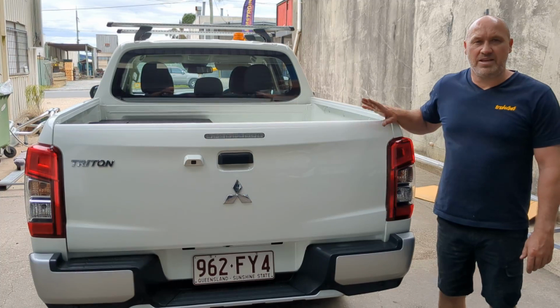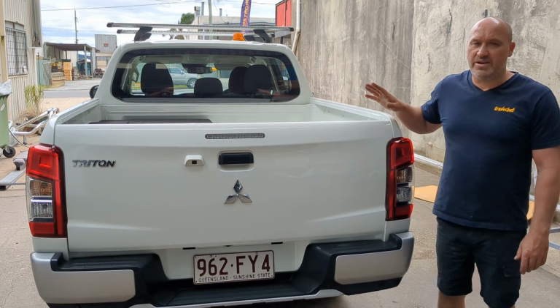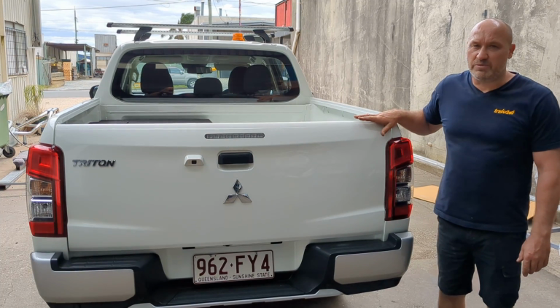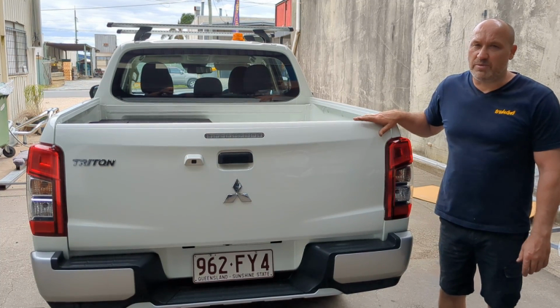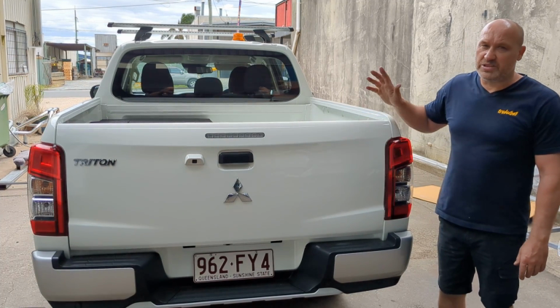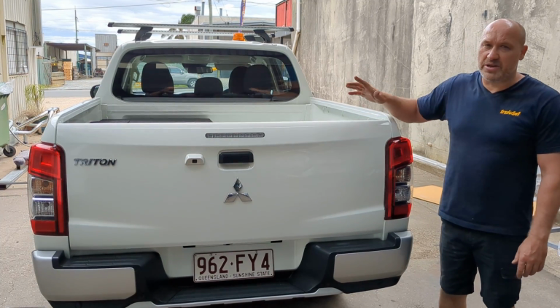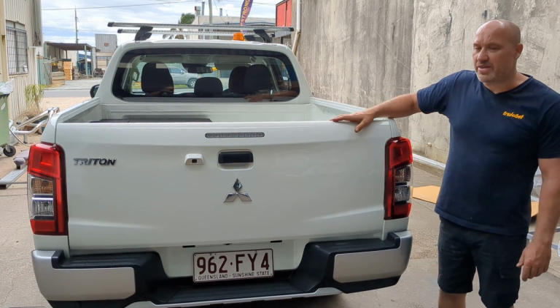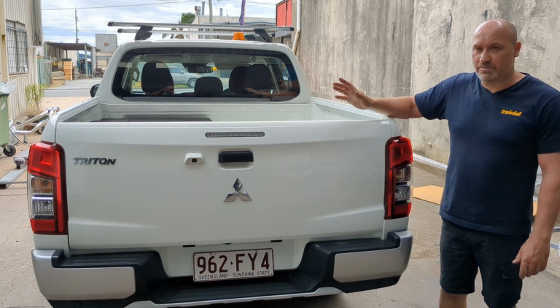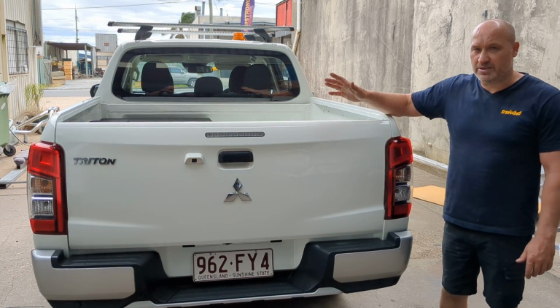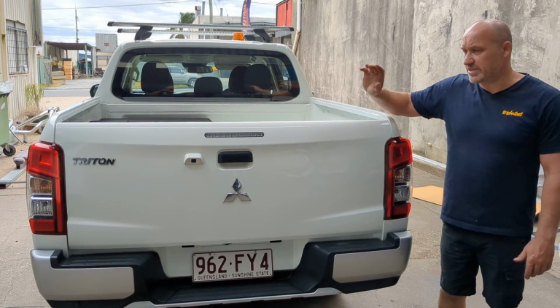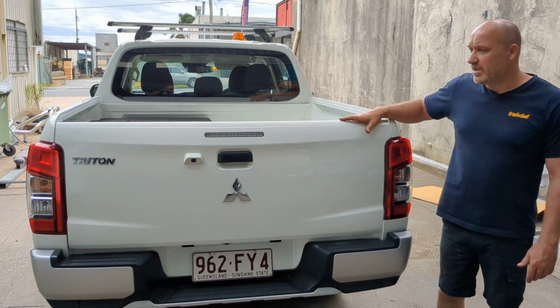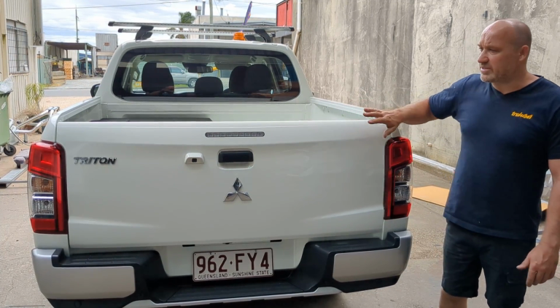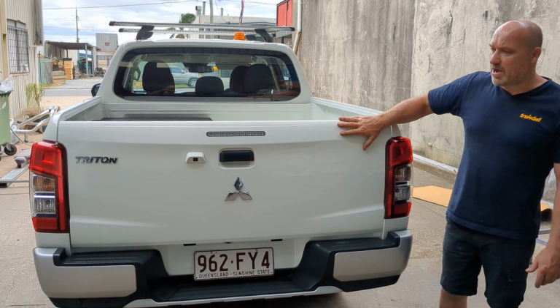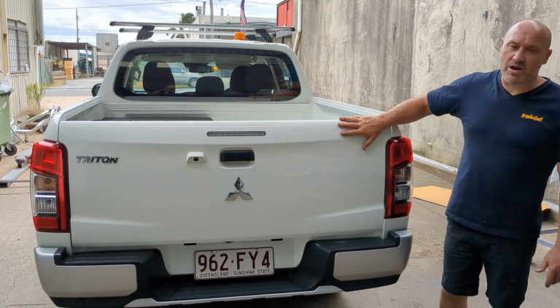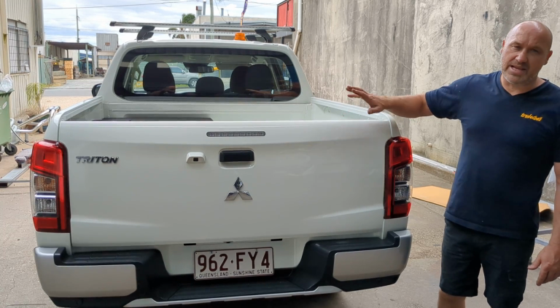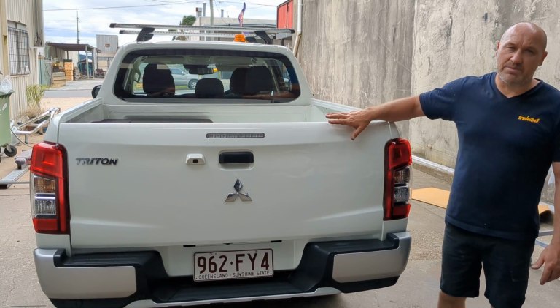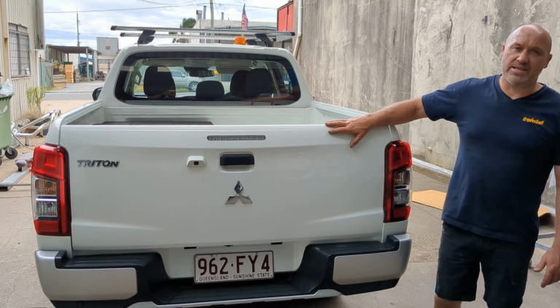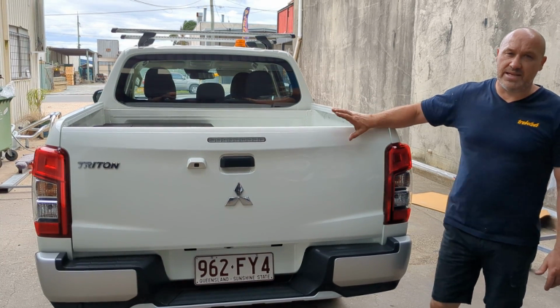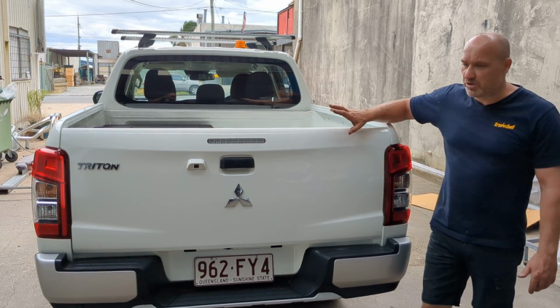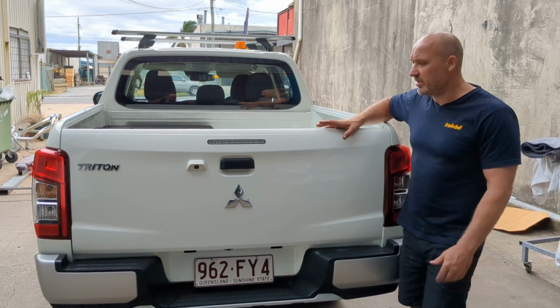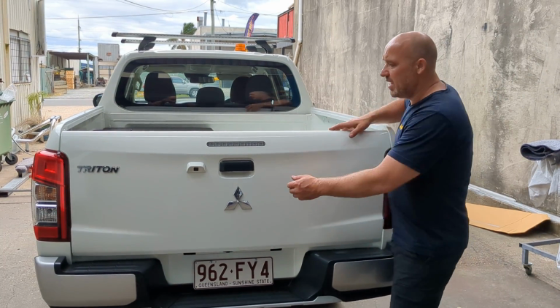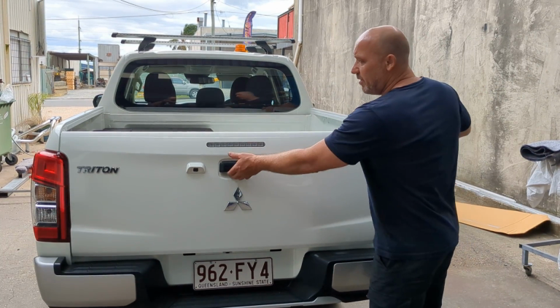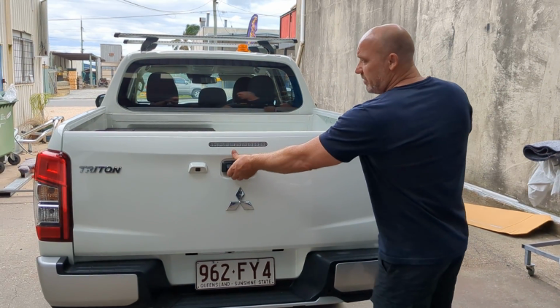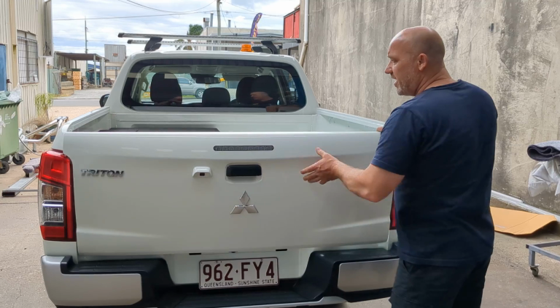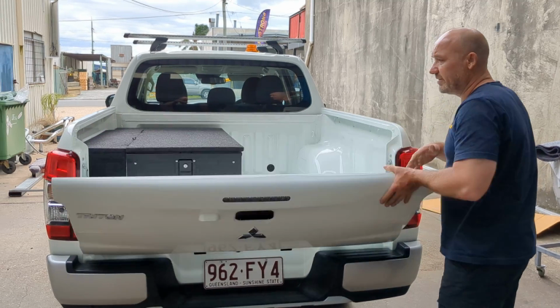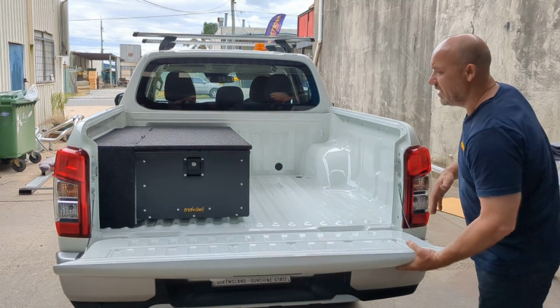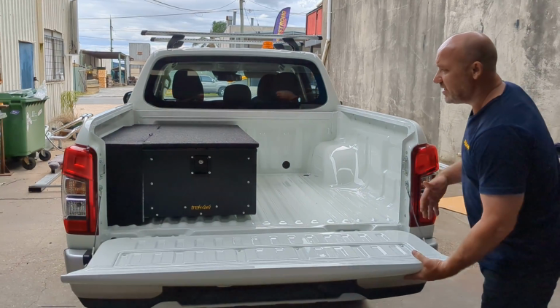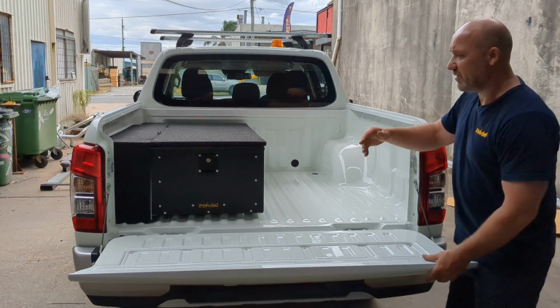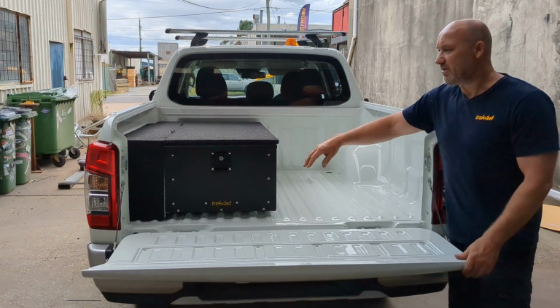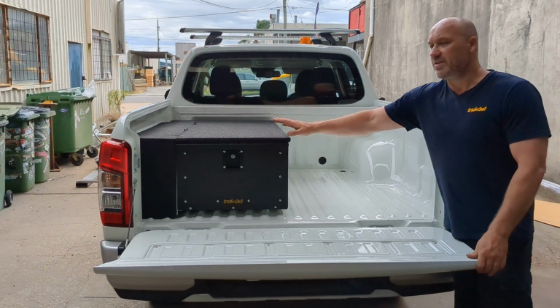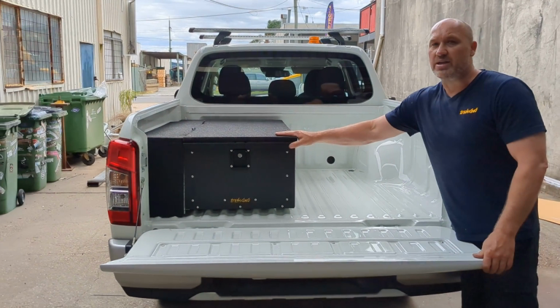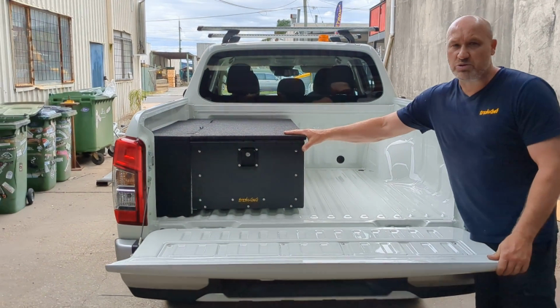Justin here again from Trek 4x4, just showing you another draw setup. This is on an MR Triton, the same top space as the MQ Triton. I've just got the tailgate, so we've got the 370 height single draw.